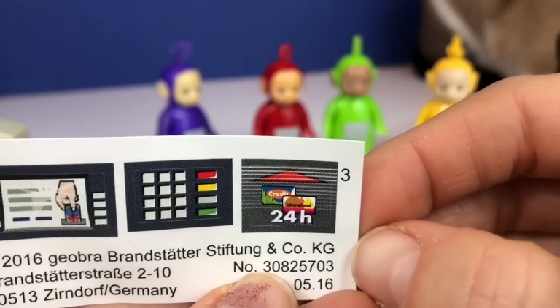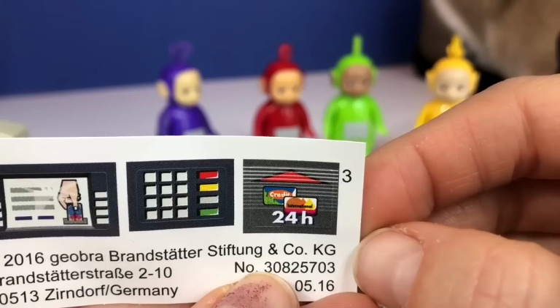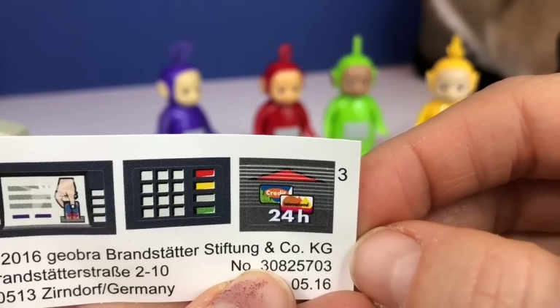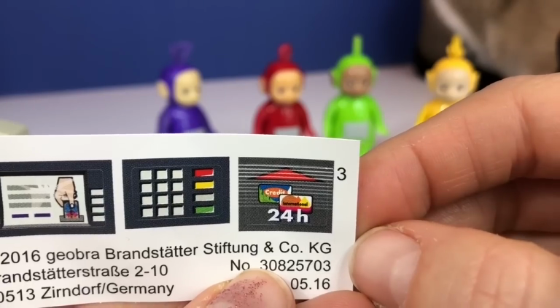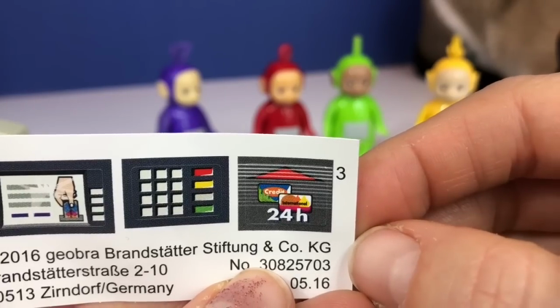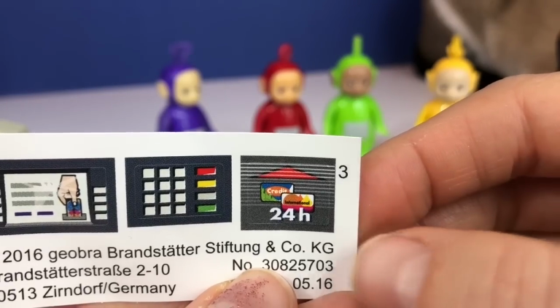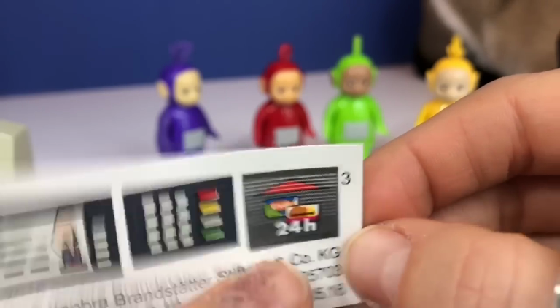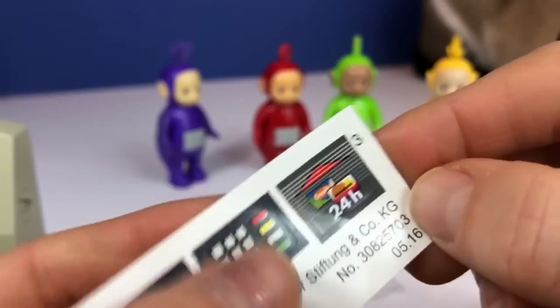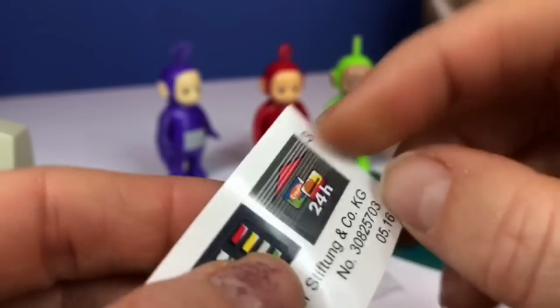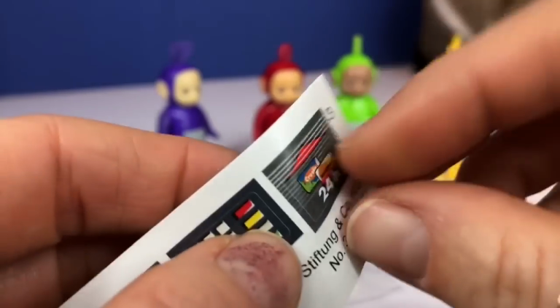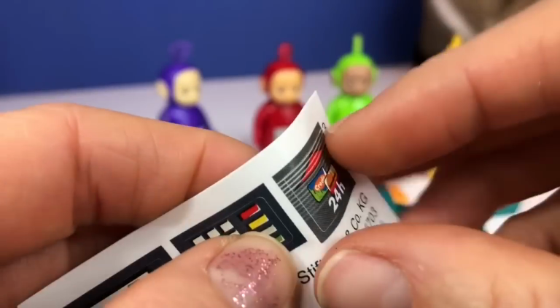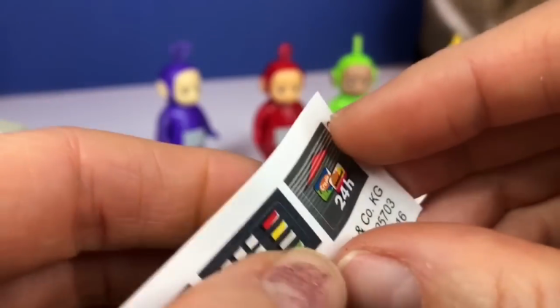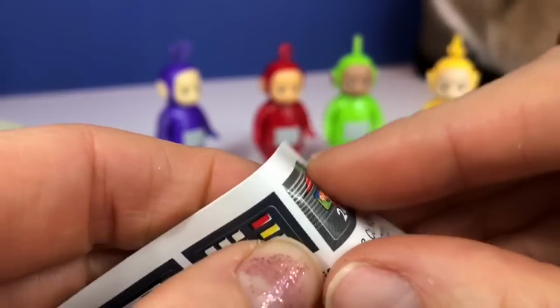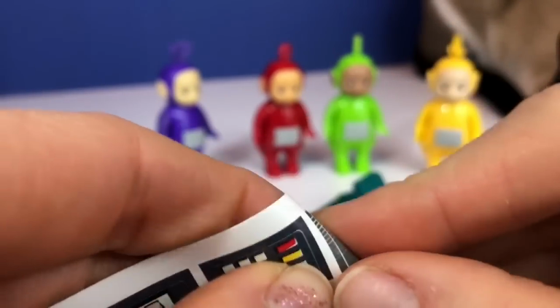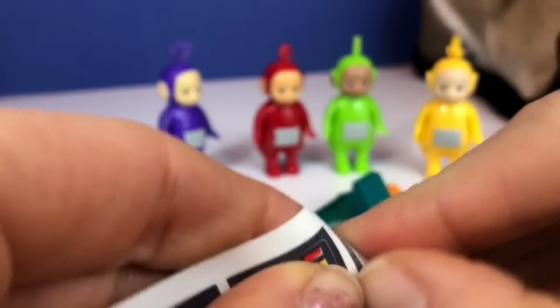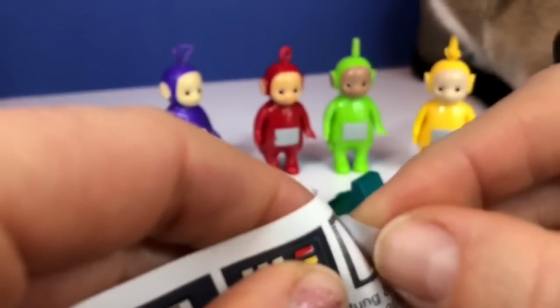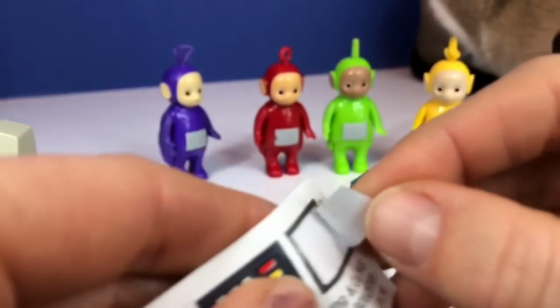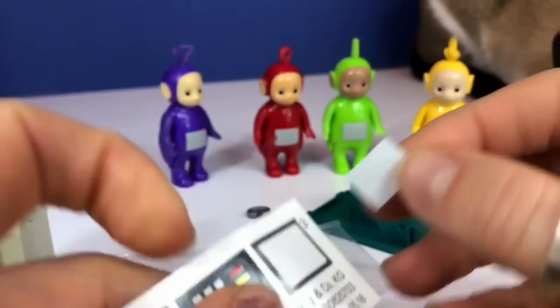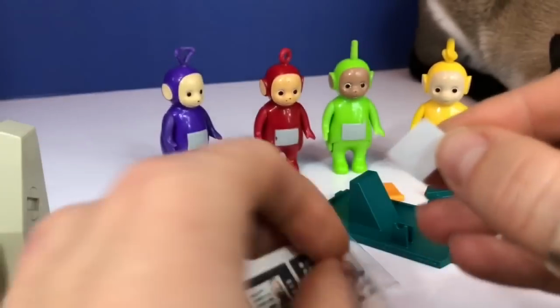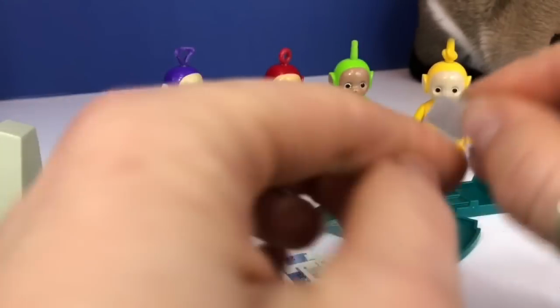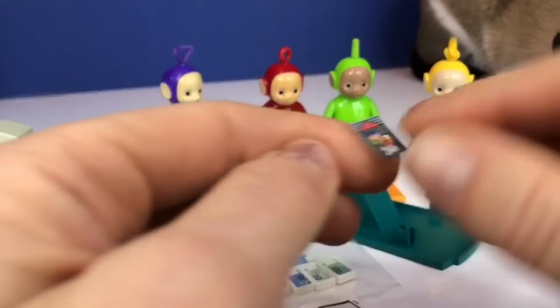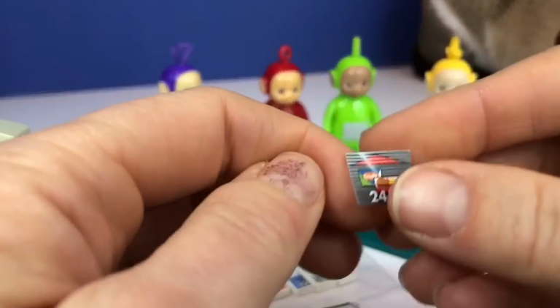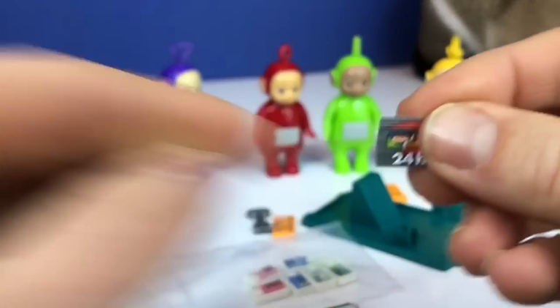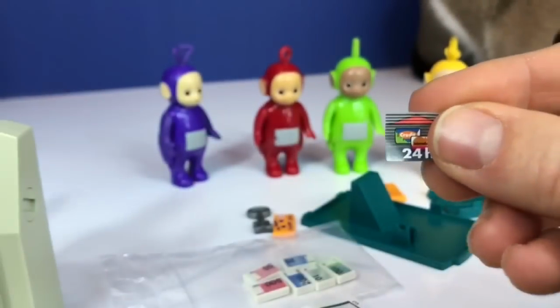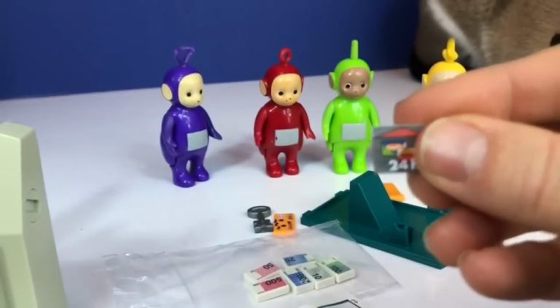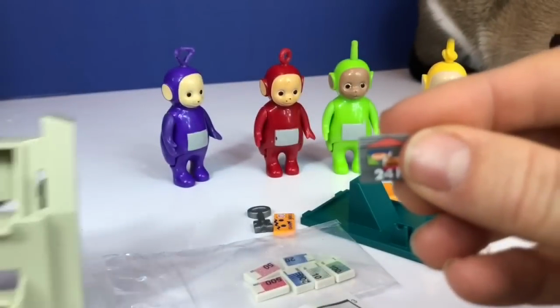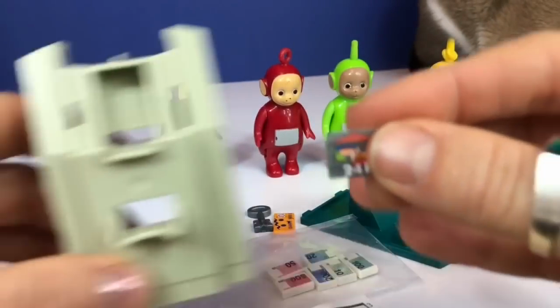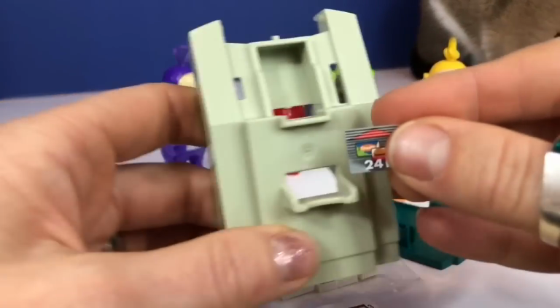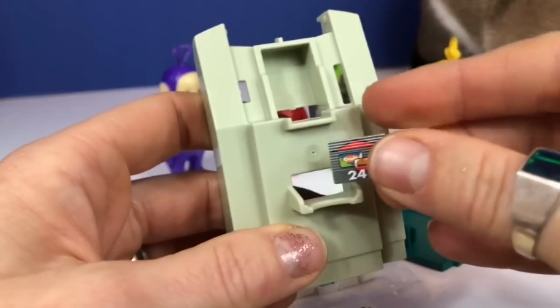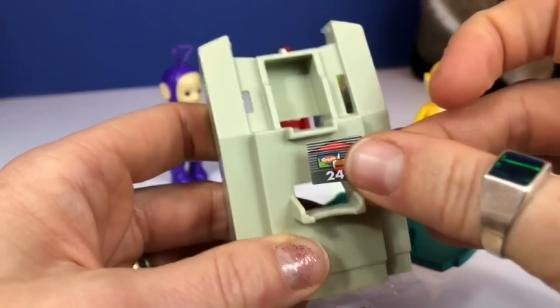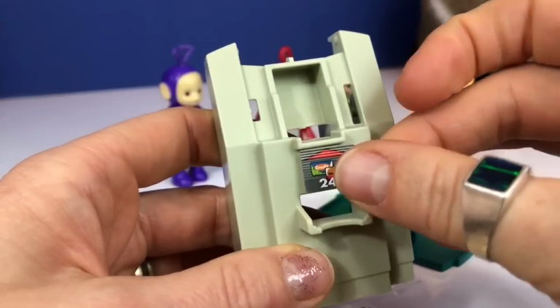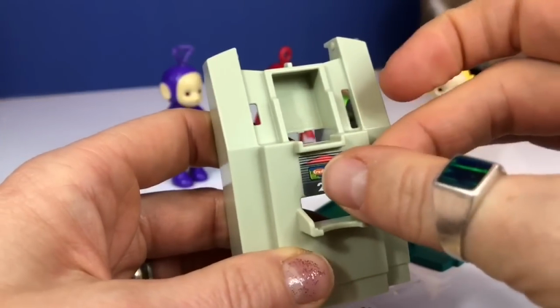They're all different denominations, and first it says to put a little sticker on the front. It says '24 hour,' which means you can take money out of your account any time of day, any hour — there are 24 hours in a day.